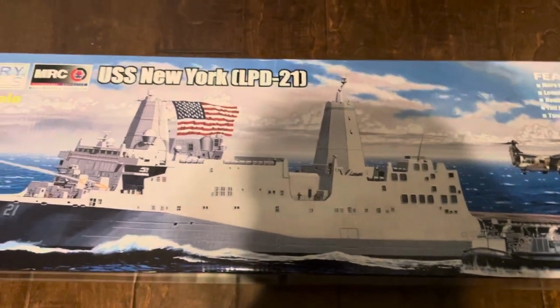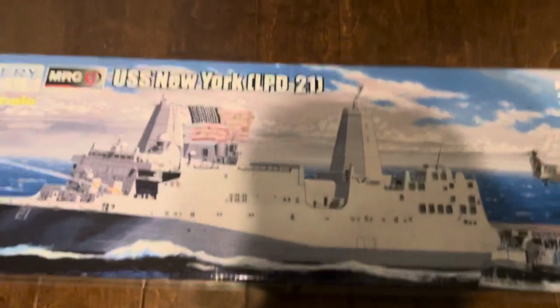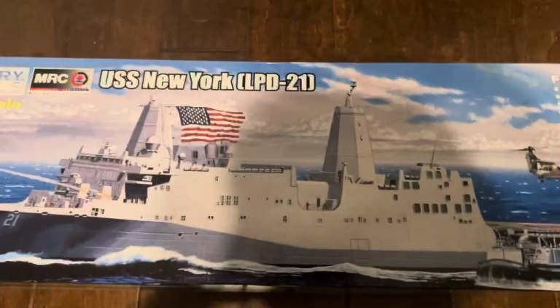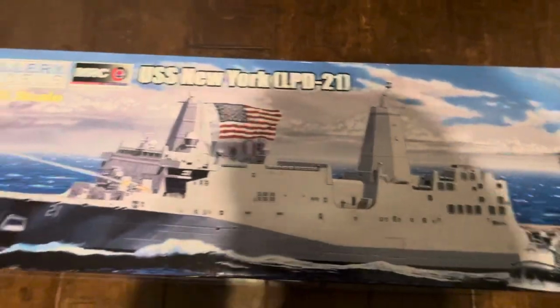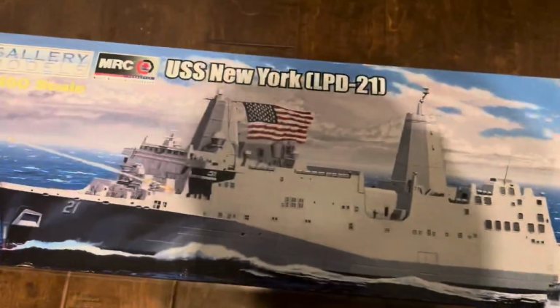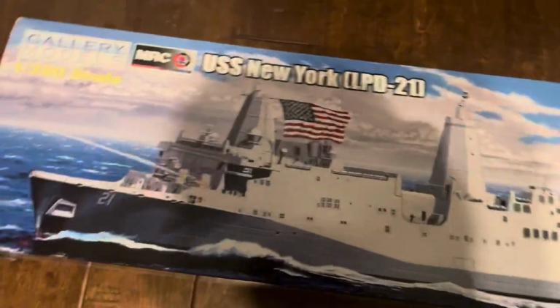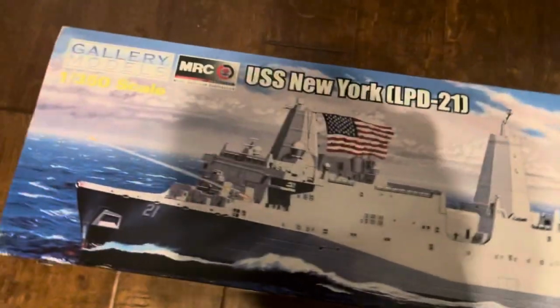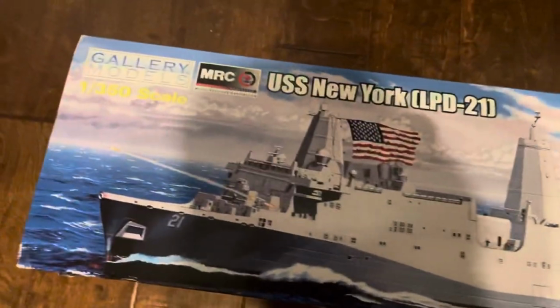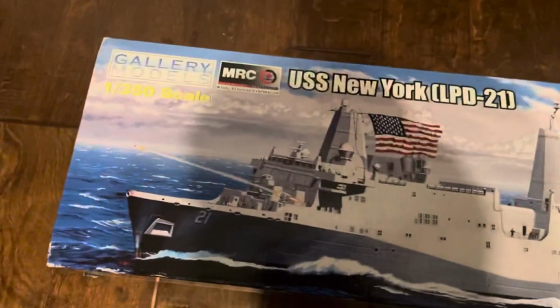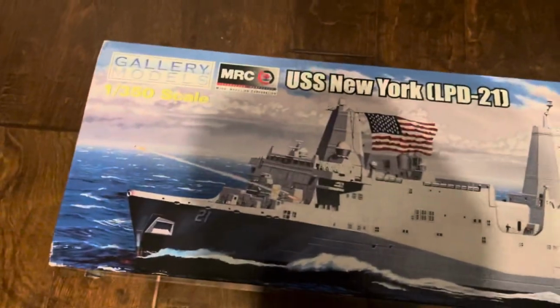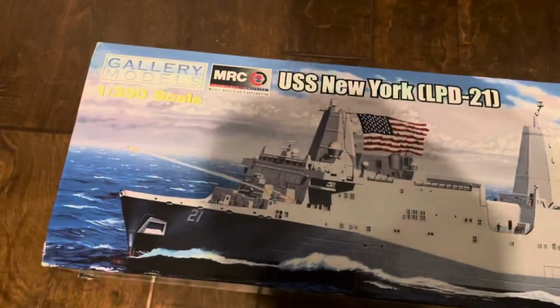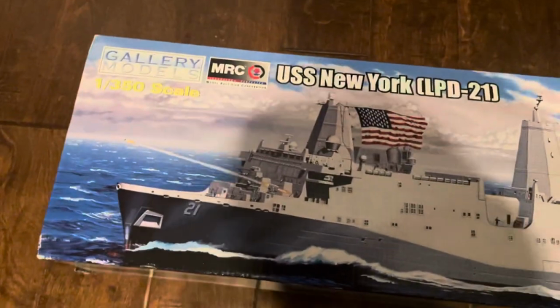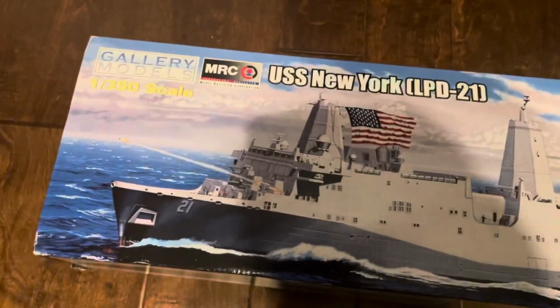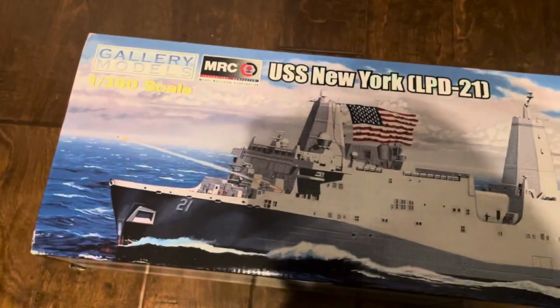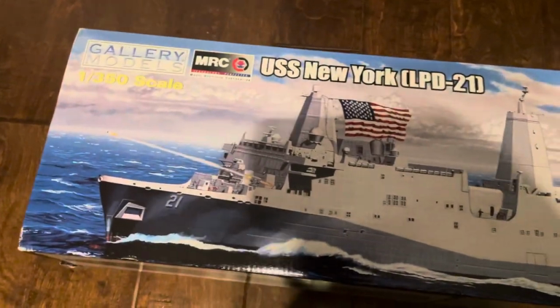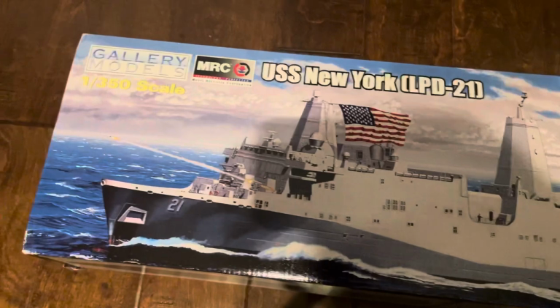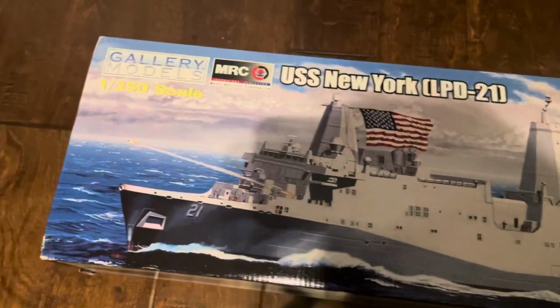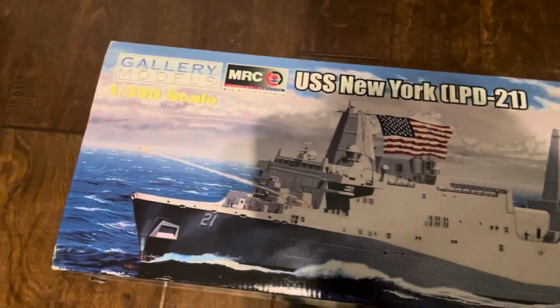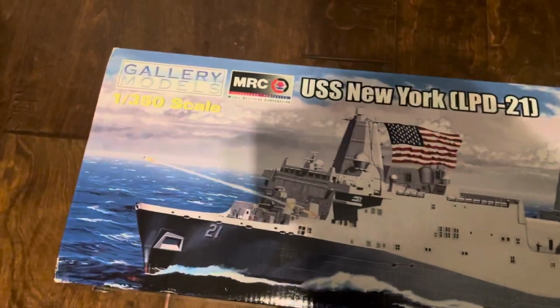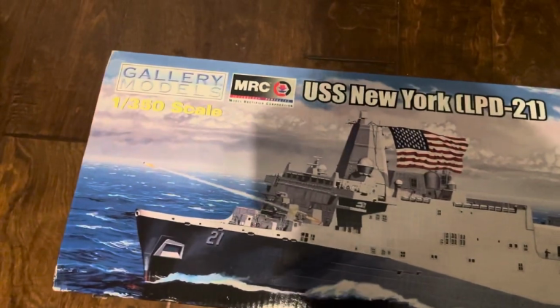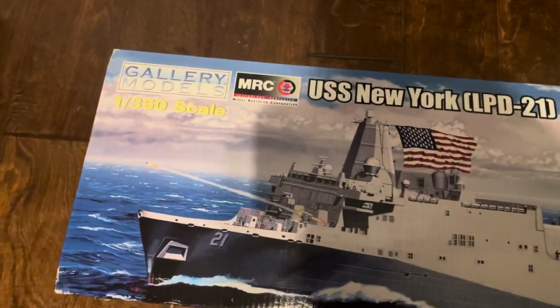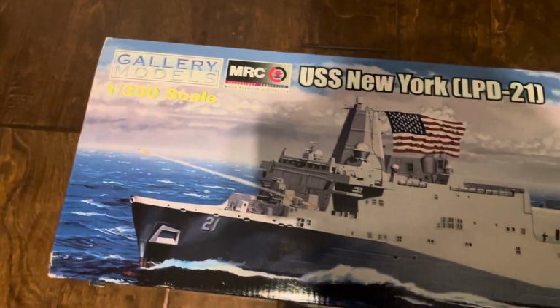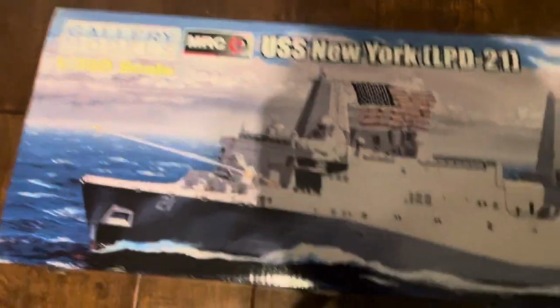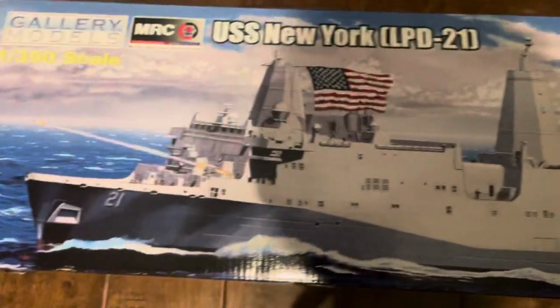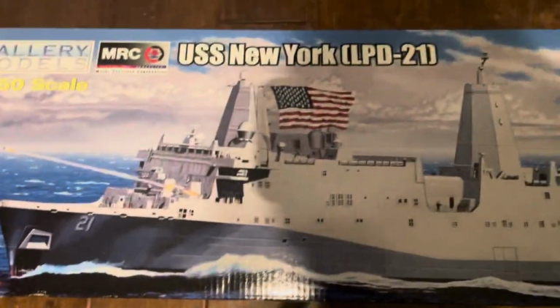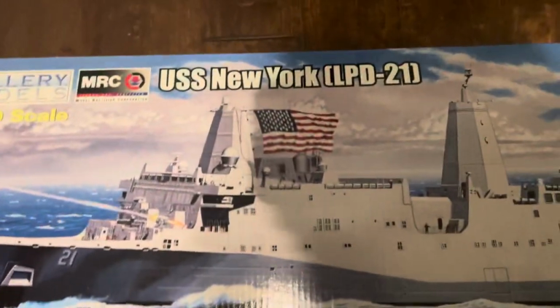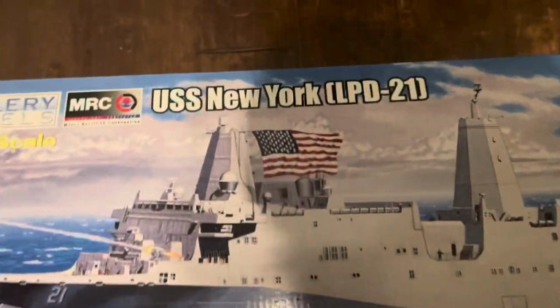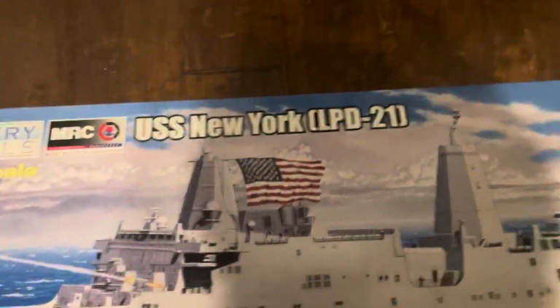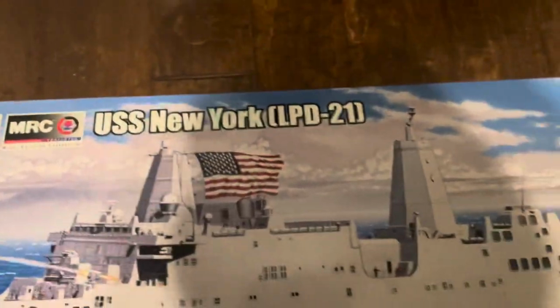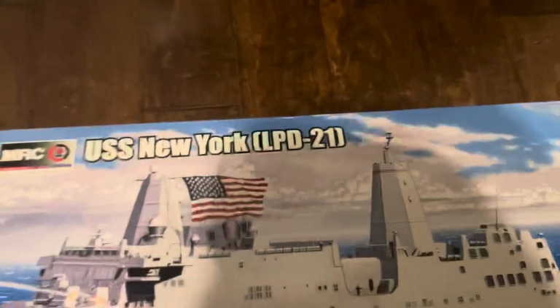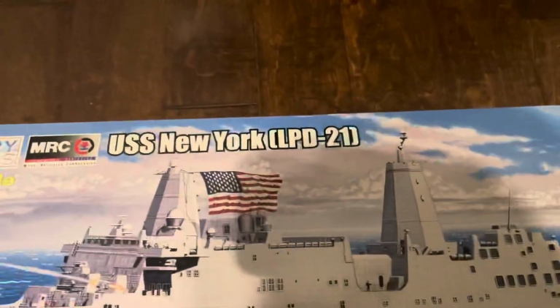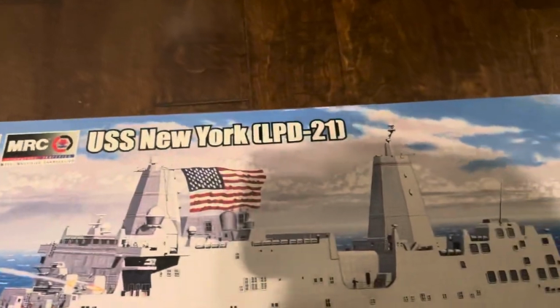Hello YouTube, this is the review of the 1:350 Gallery Models USS New York LPD-21.